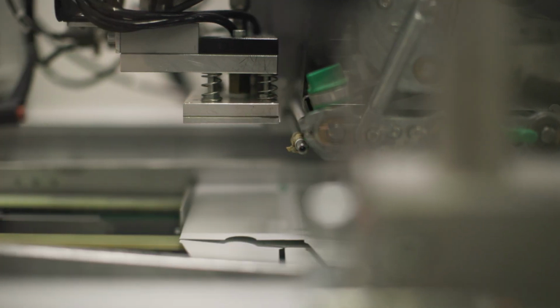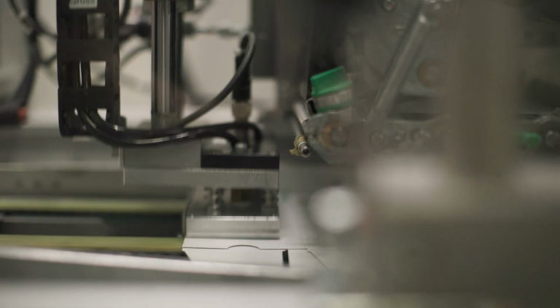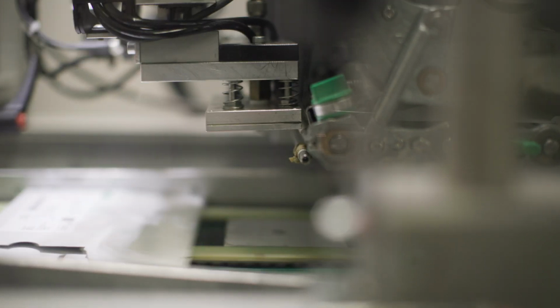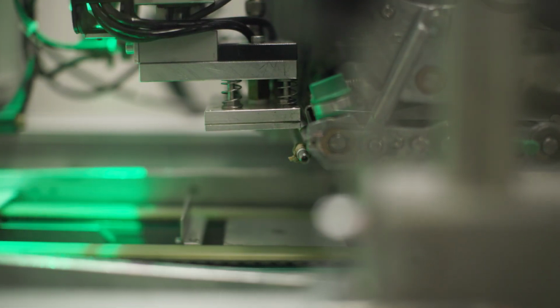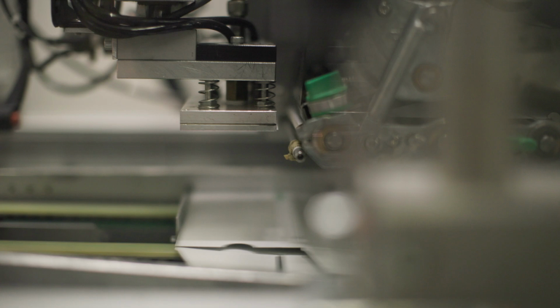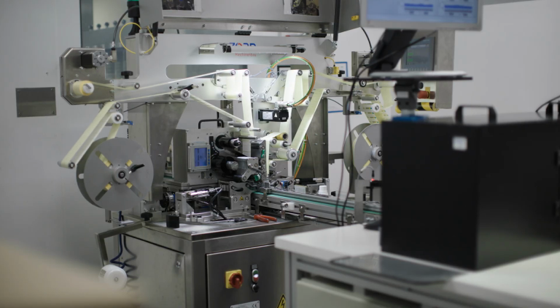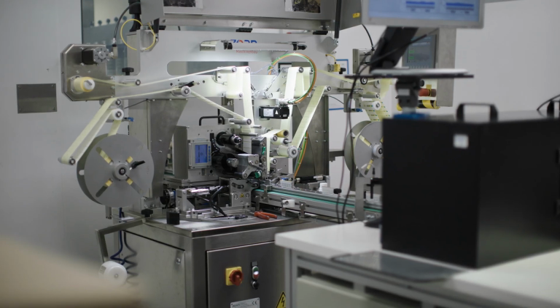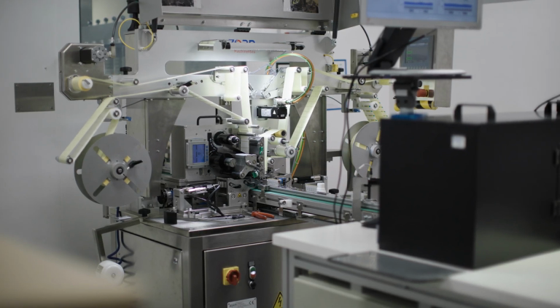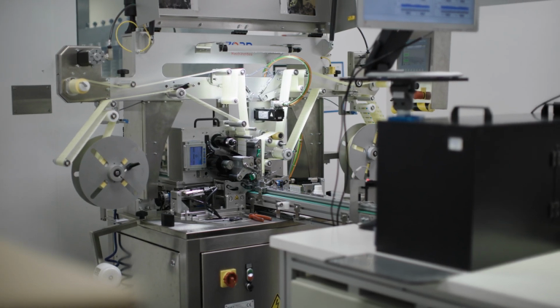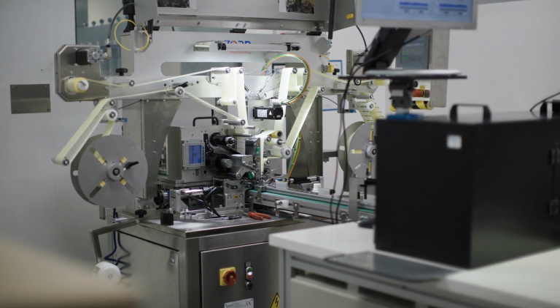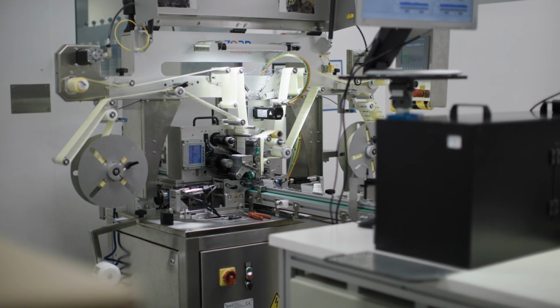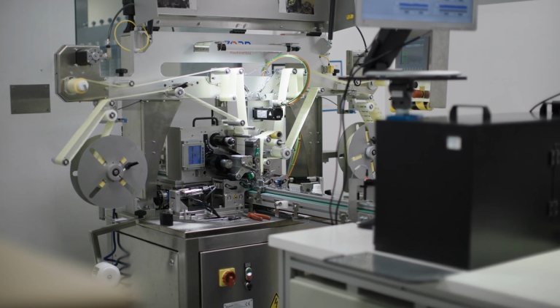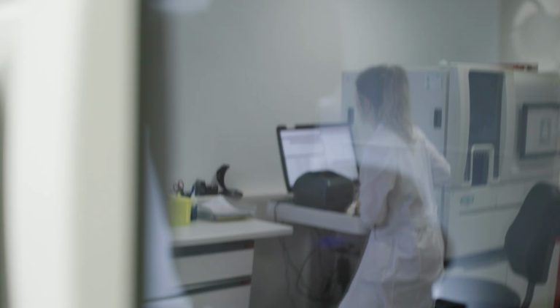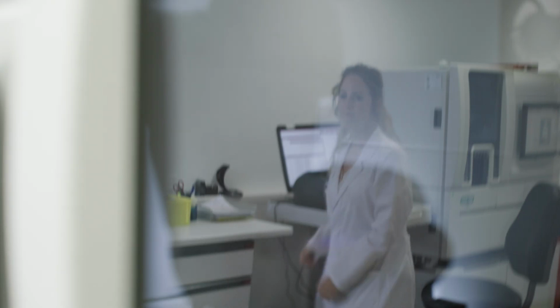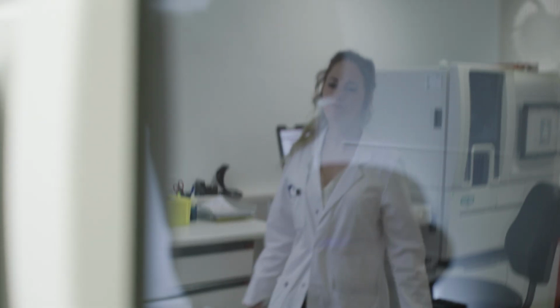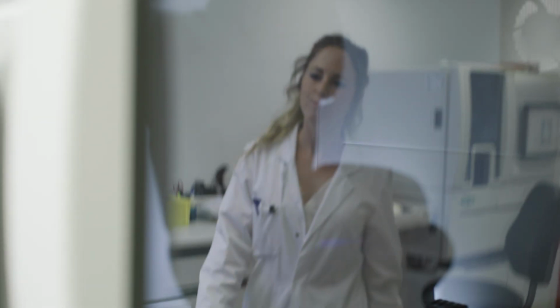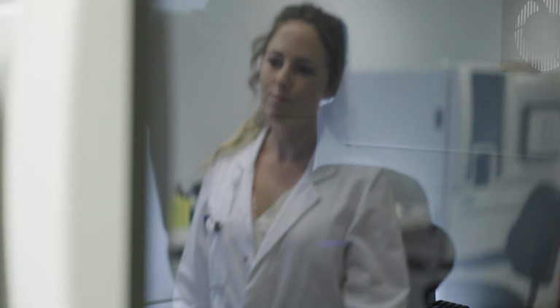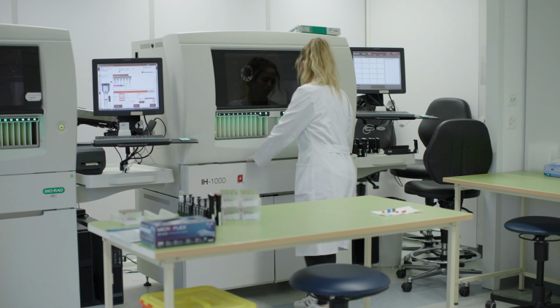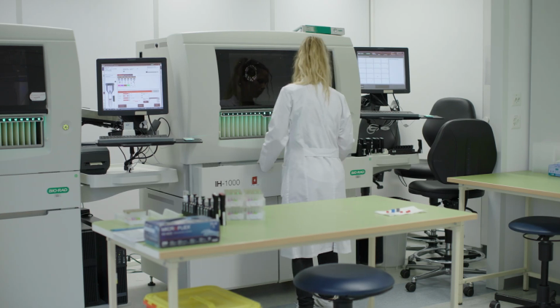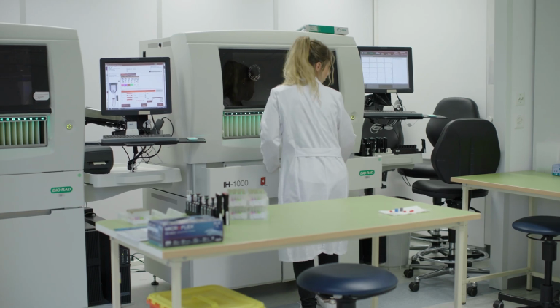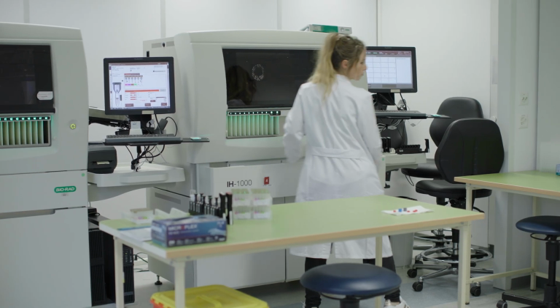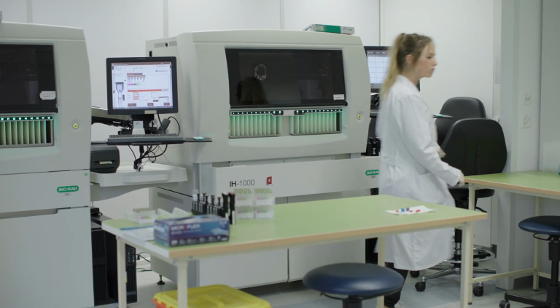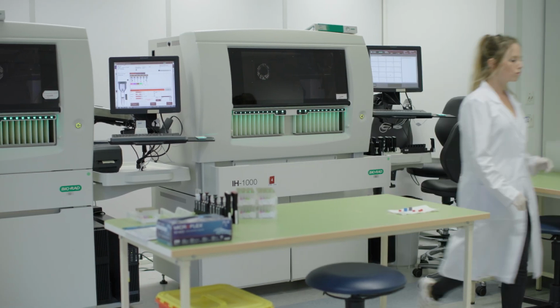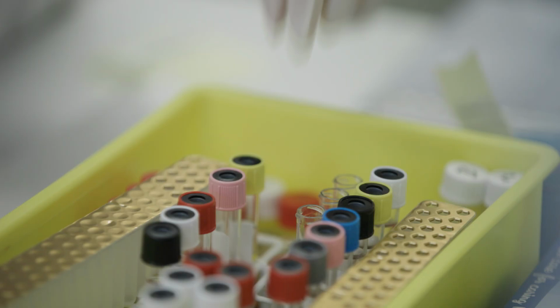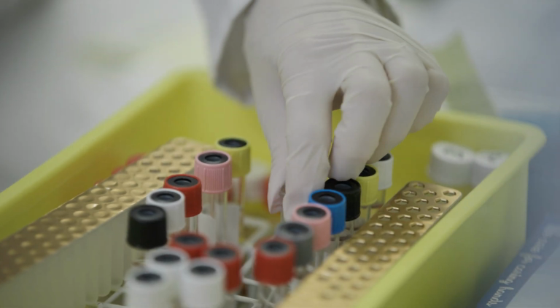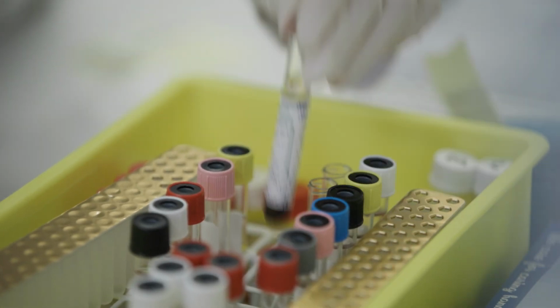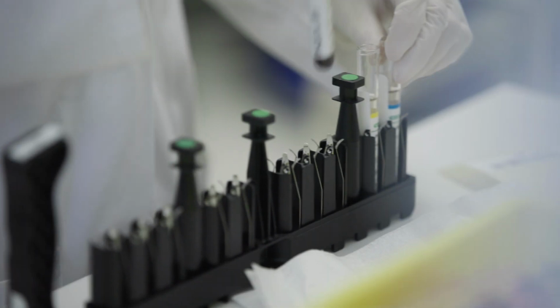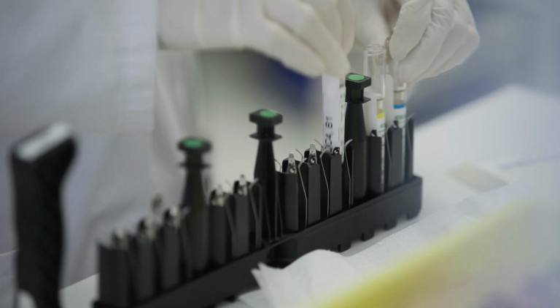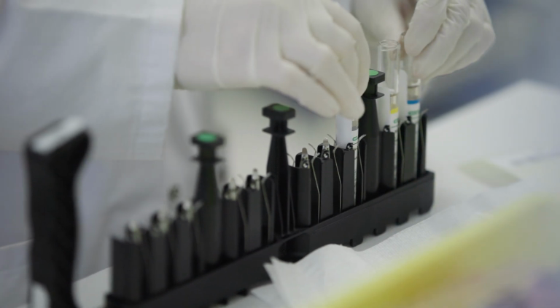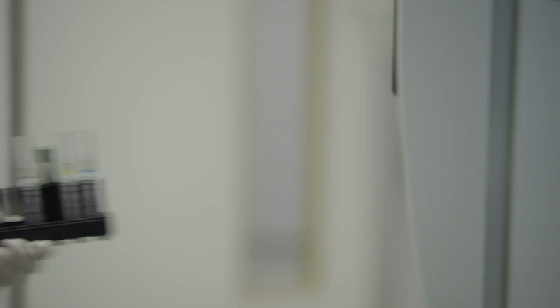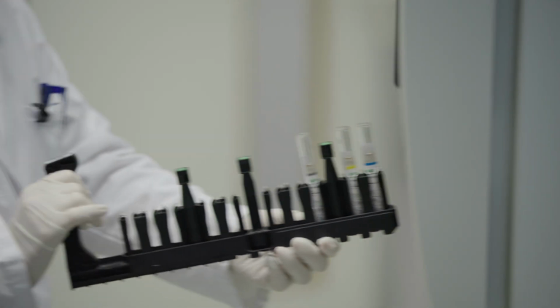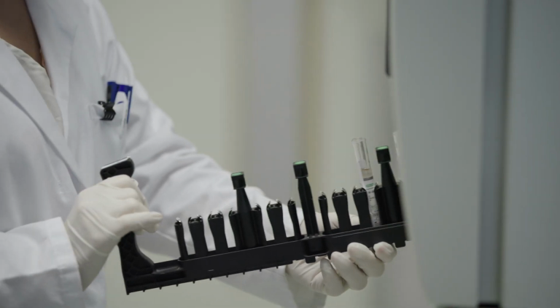We will manufacture this year 130 million ID cards — a huge number. They are used by customers in big automated instruments, the IH500 and IH1000, so we absolutely need to ensure that everything is working as a system.